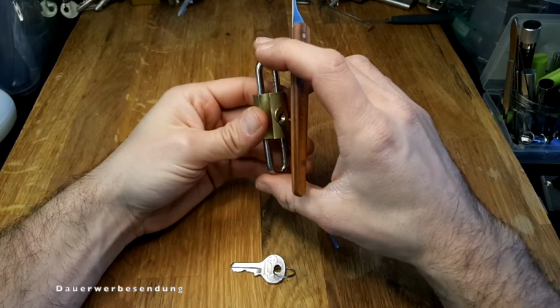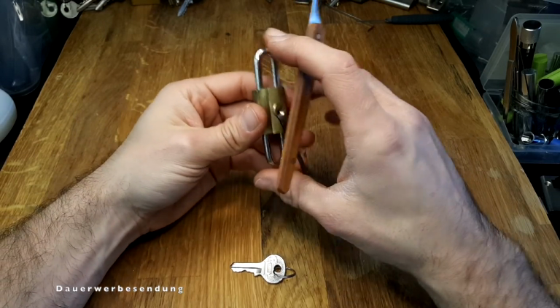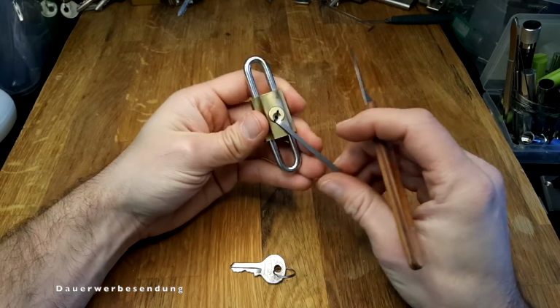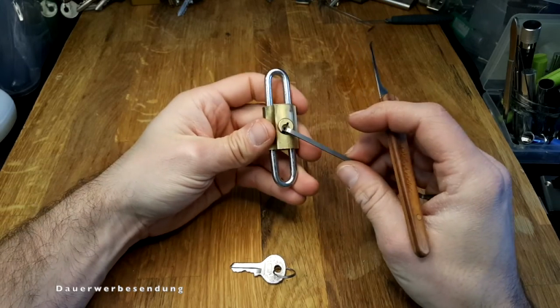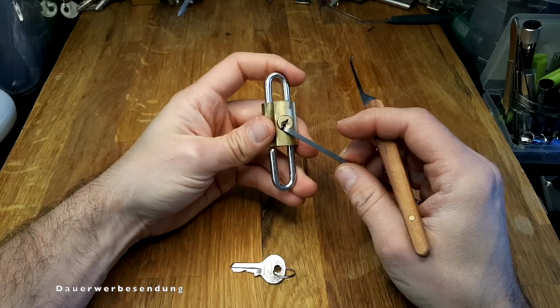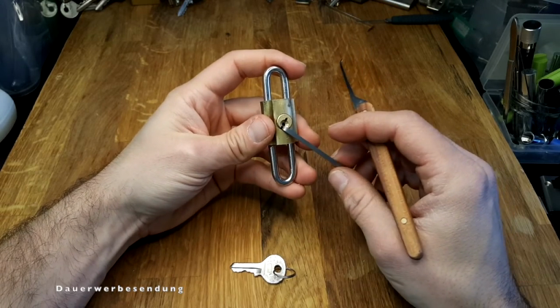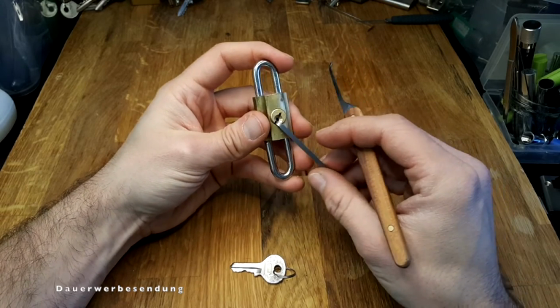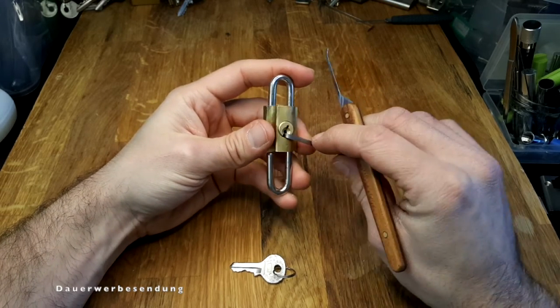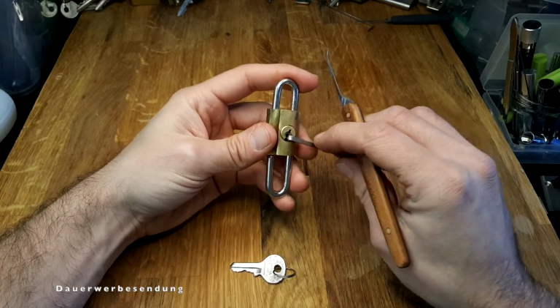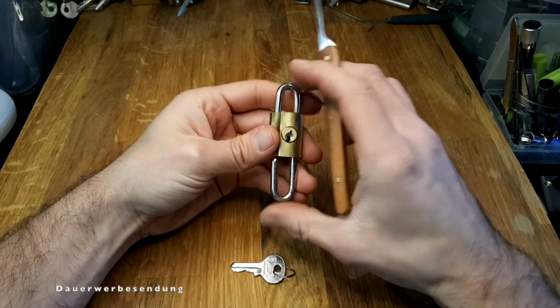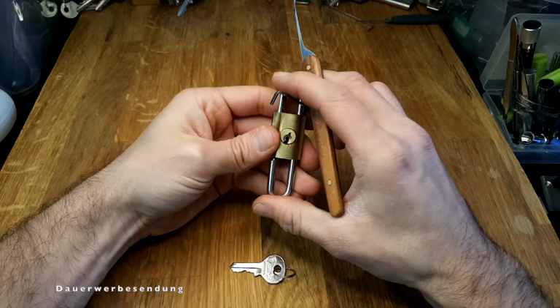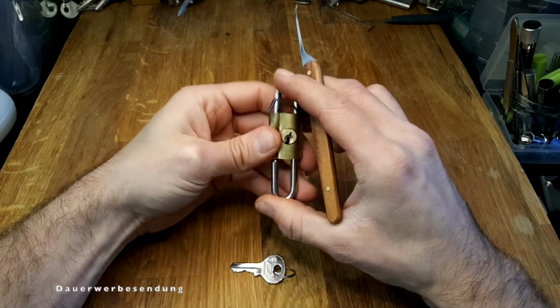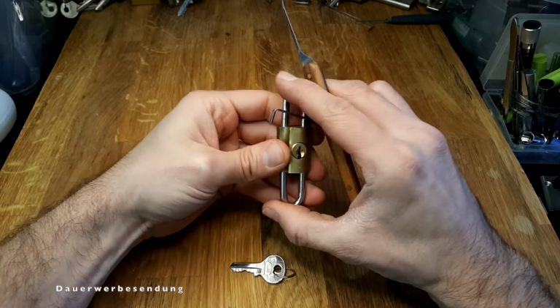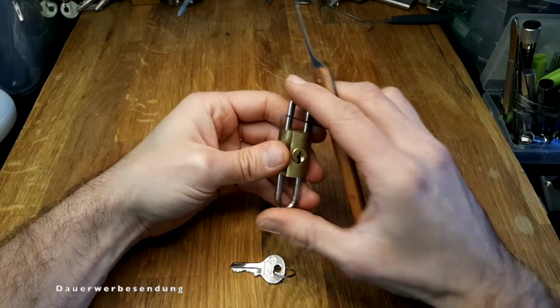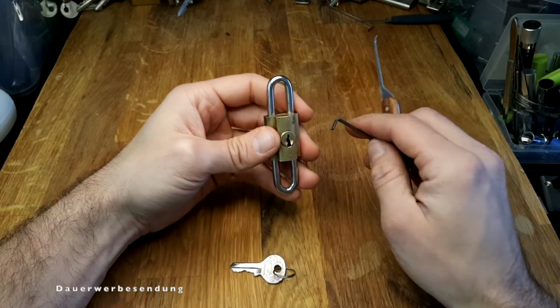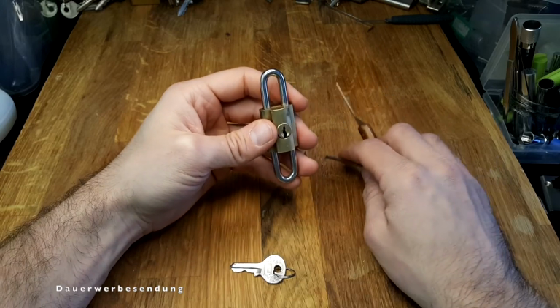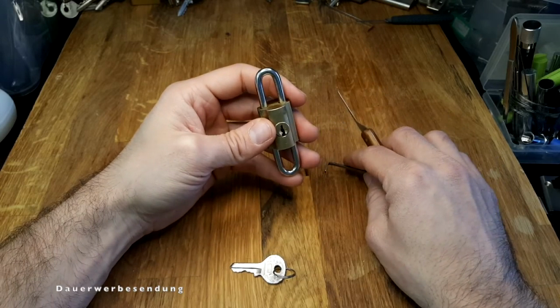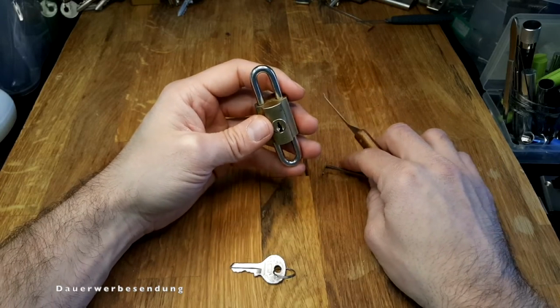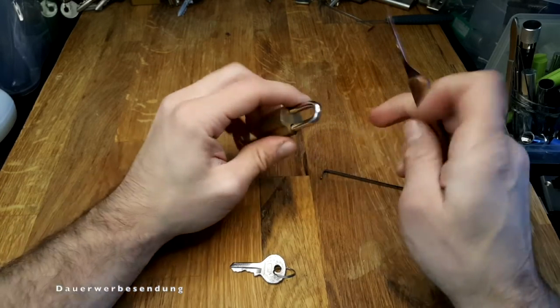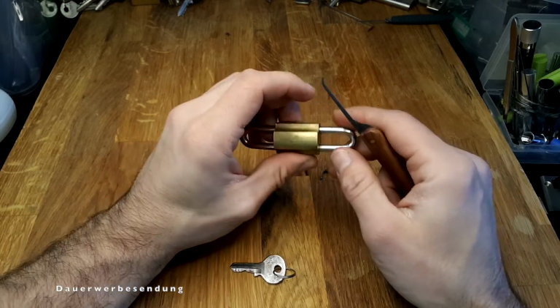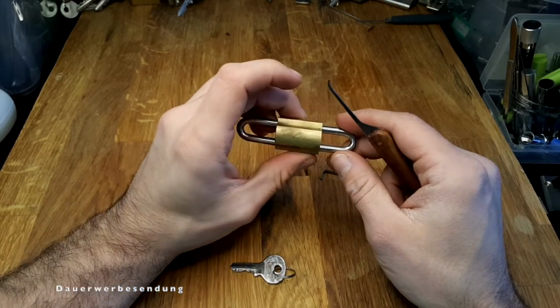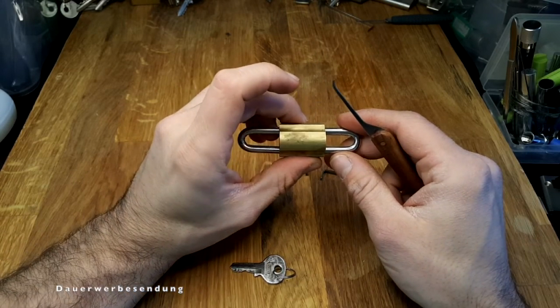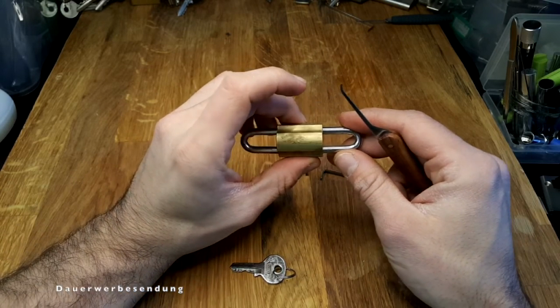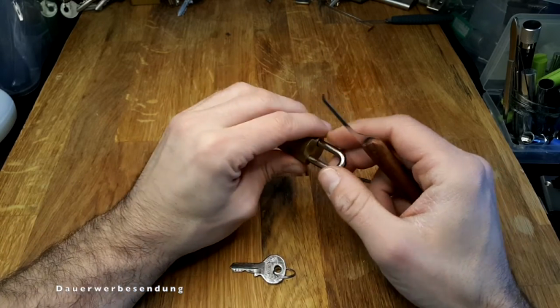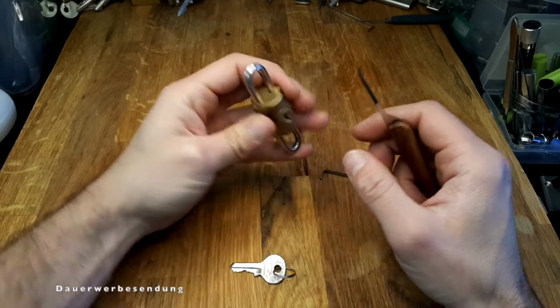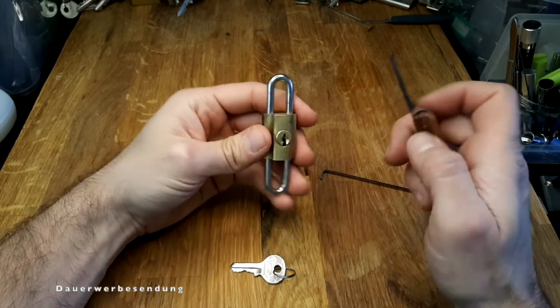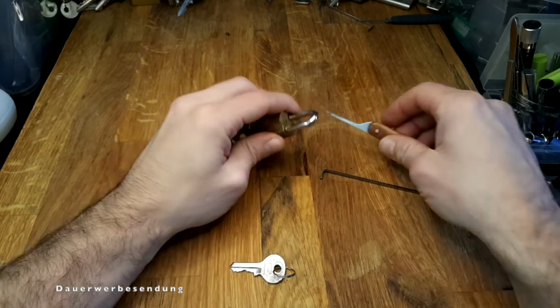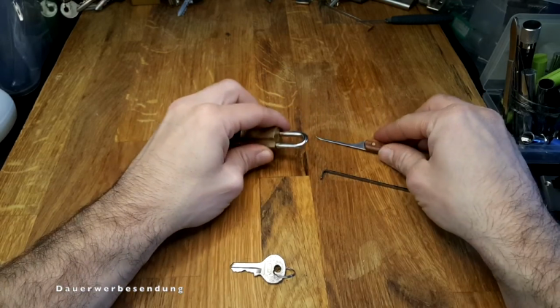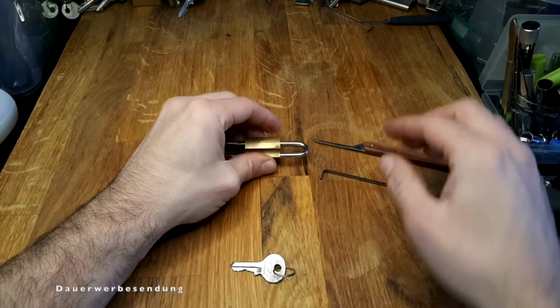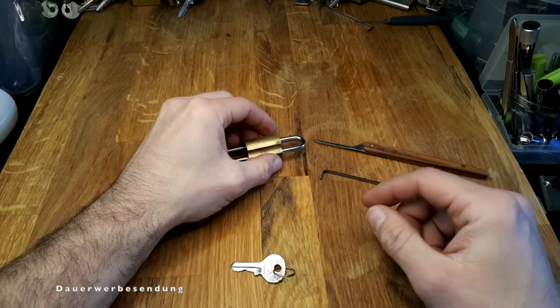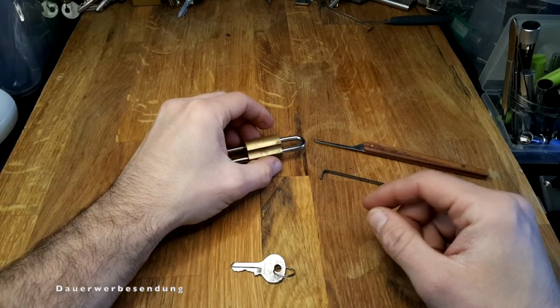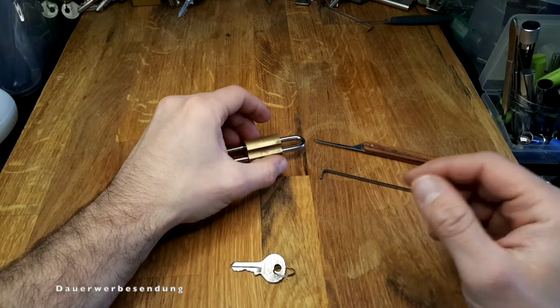I checked and there are no pins in positions three and four, which makes this lock even worse. Anyway, that's the Unlo double shackle padlock — thanks for watching and see you next time.